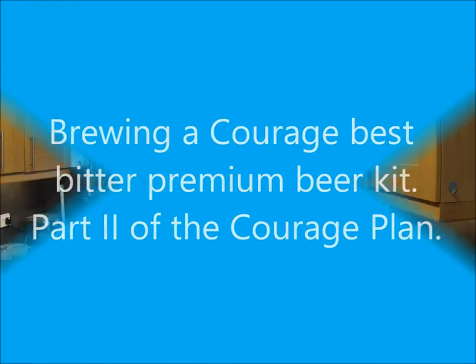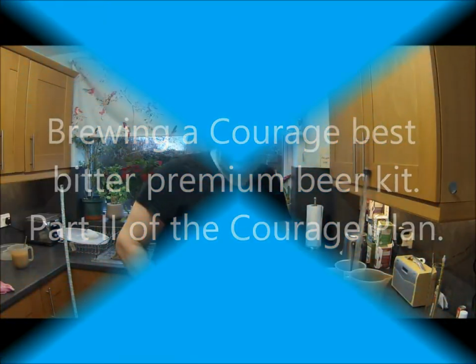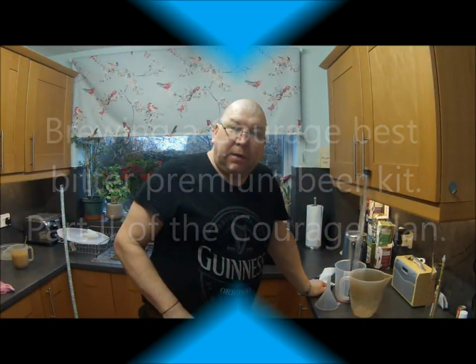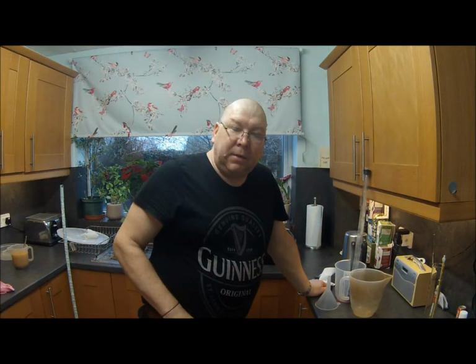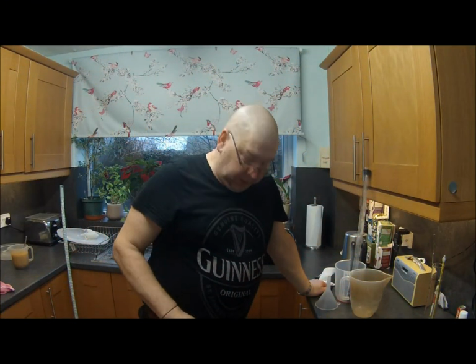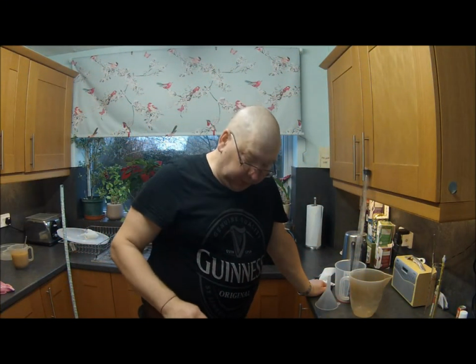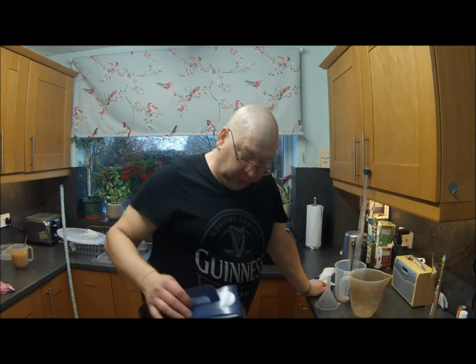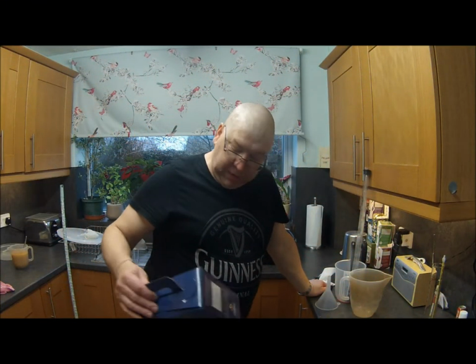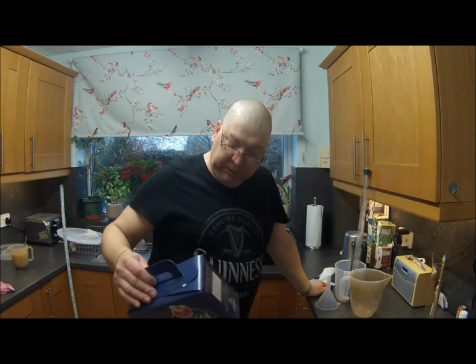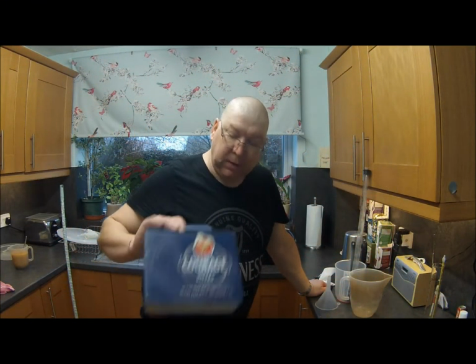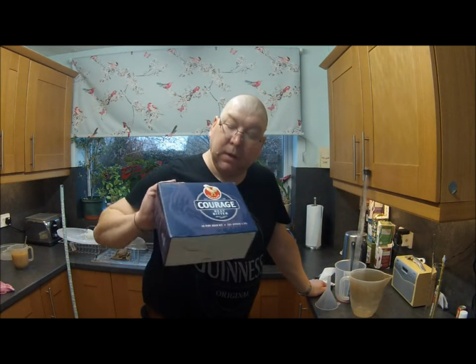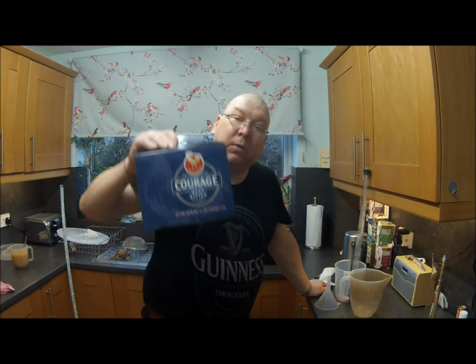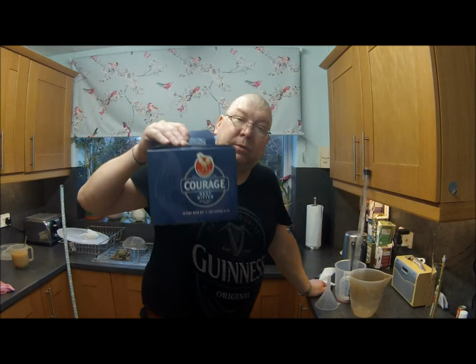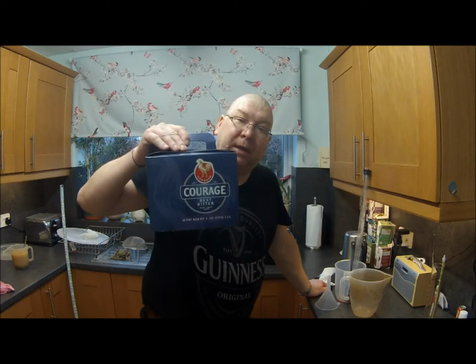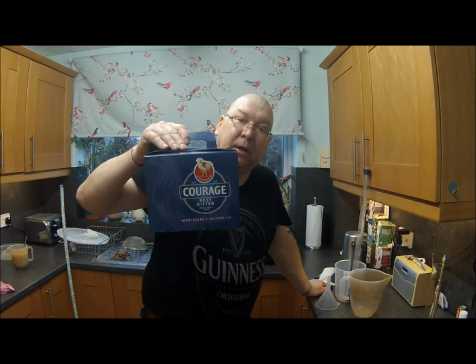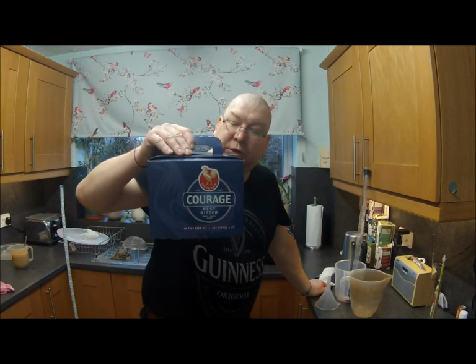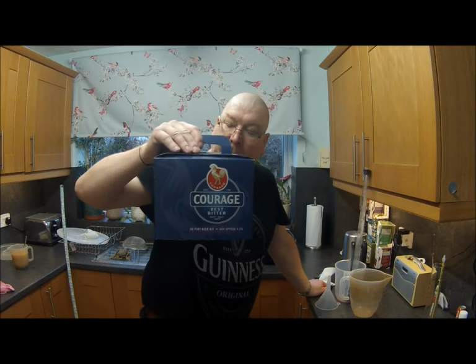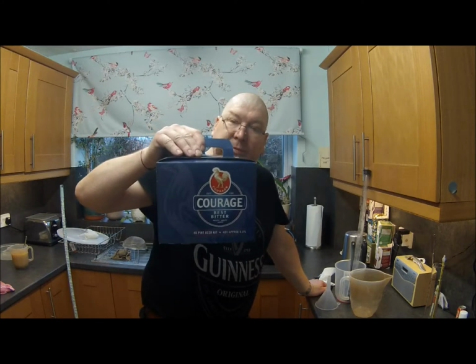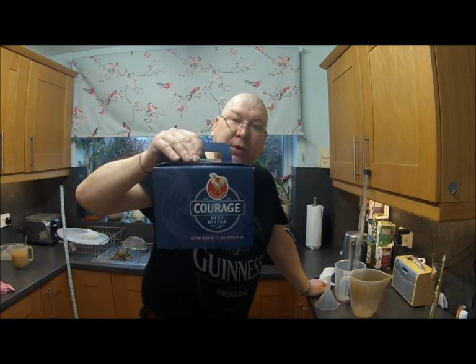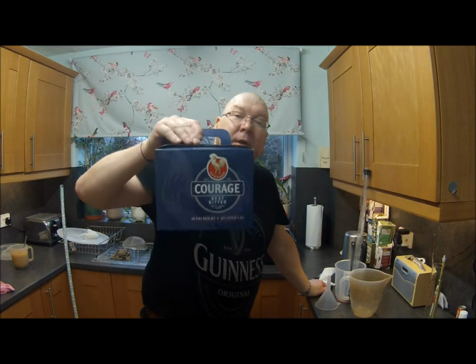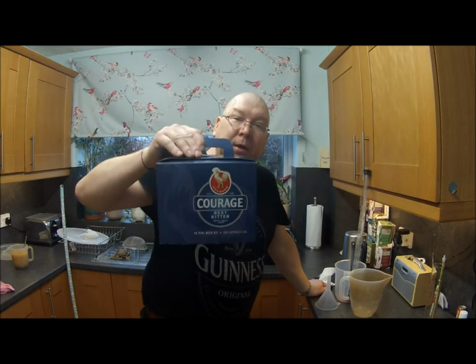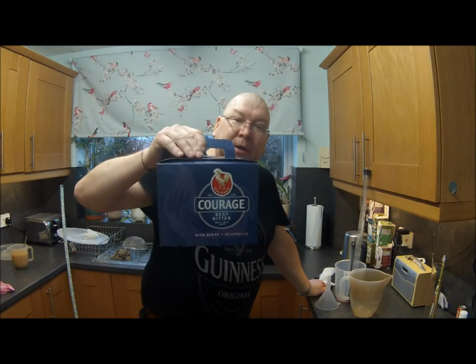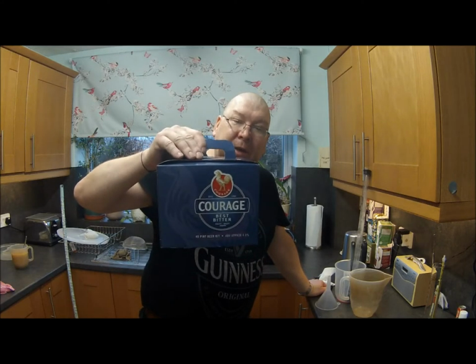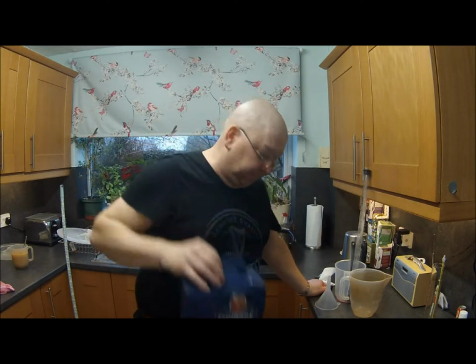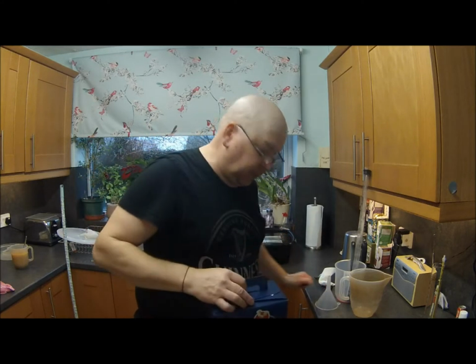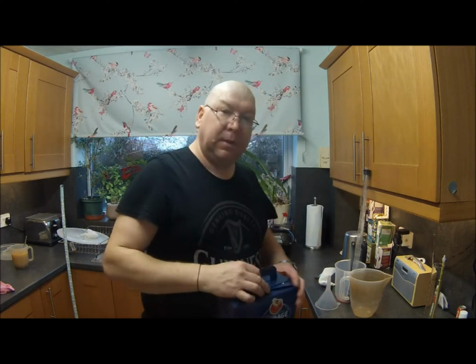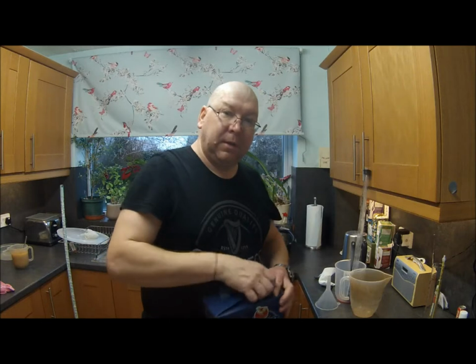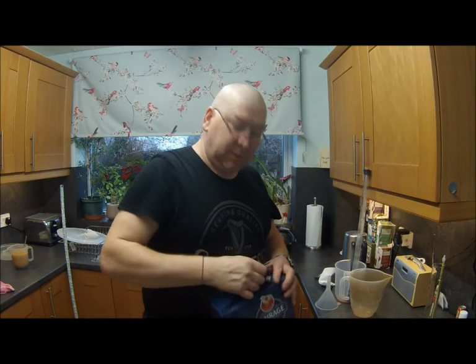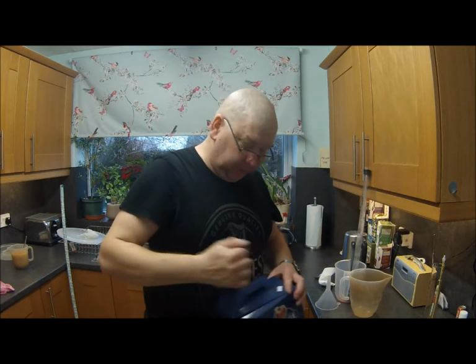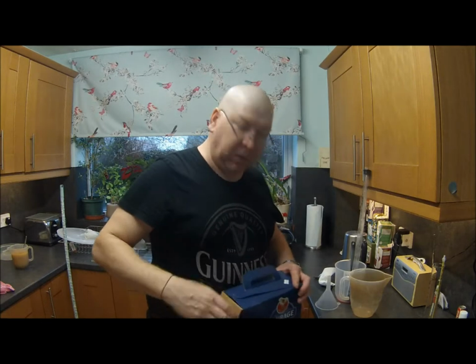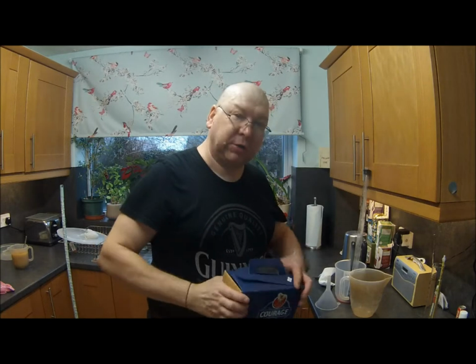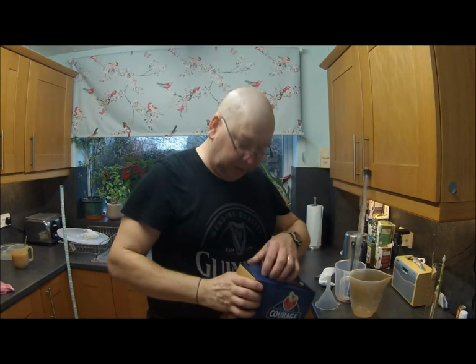Here we are again in the Princeton Lano Brewery and we're going to make a Cottage Best Bitter Kit Beer, part two of the plan.